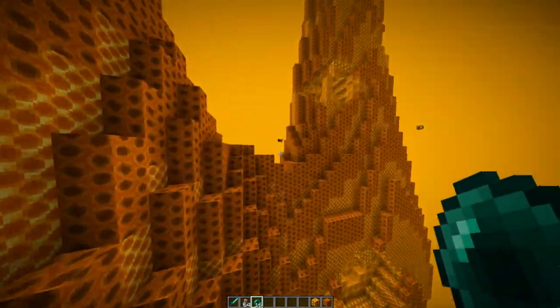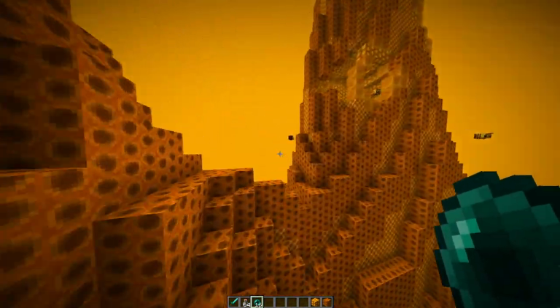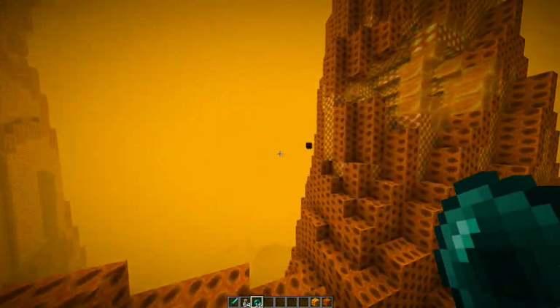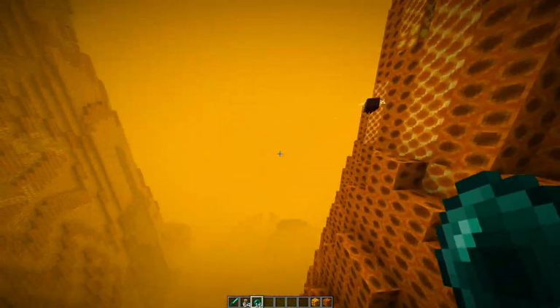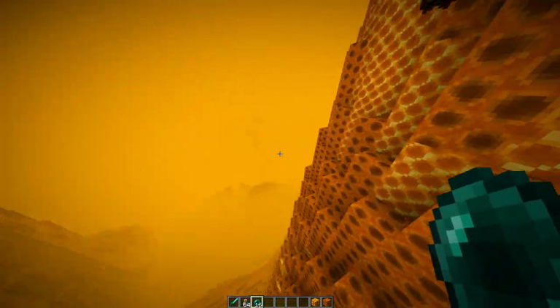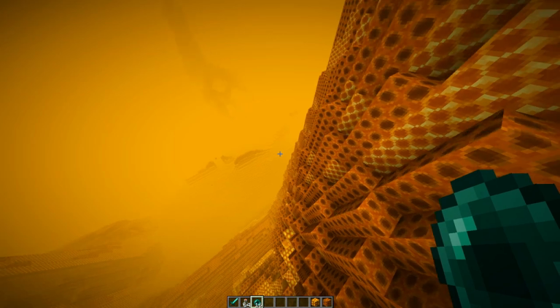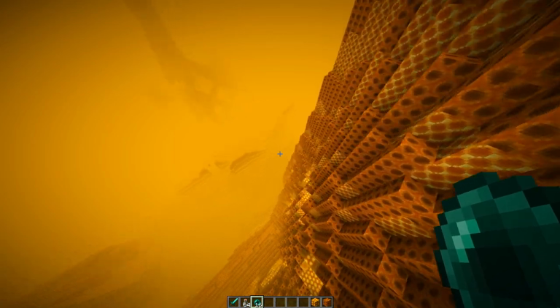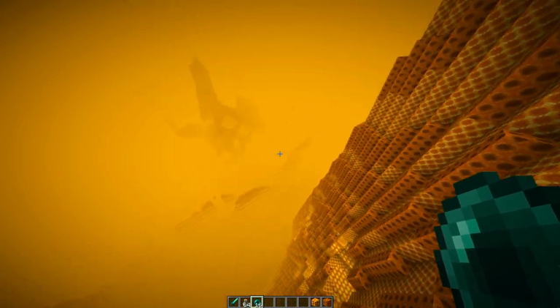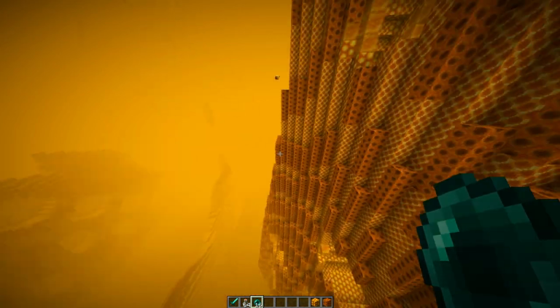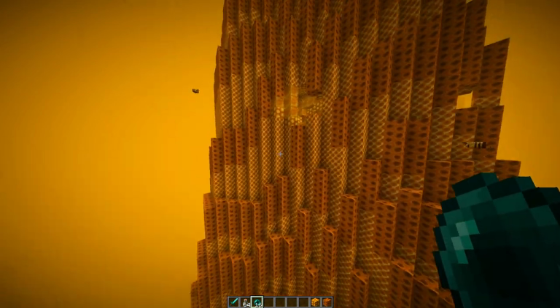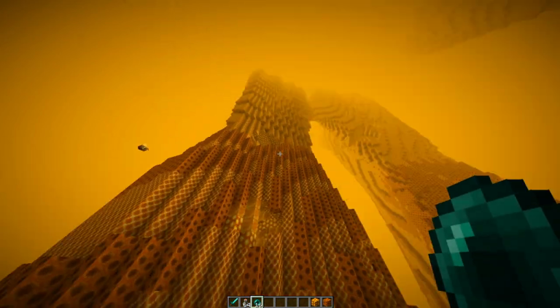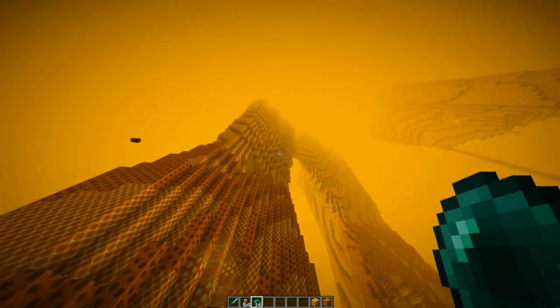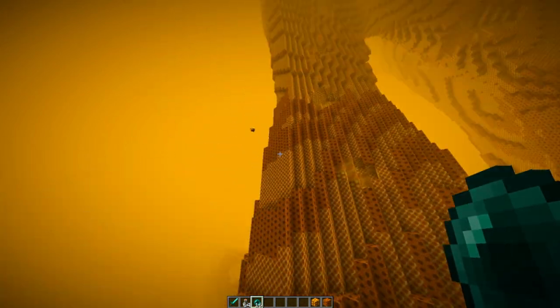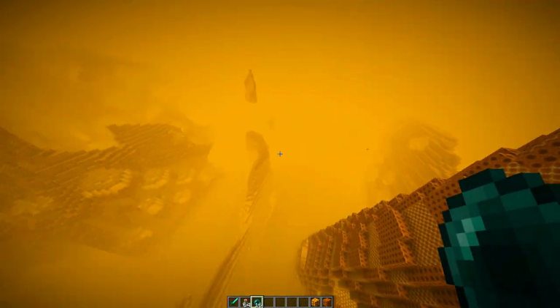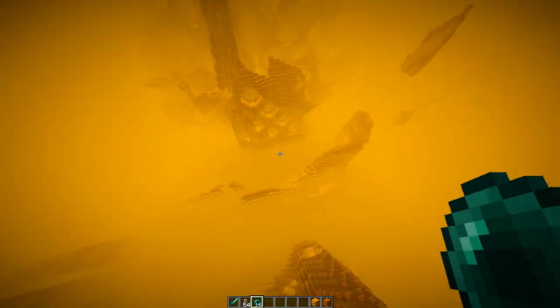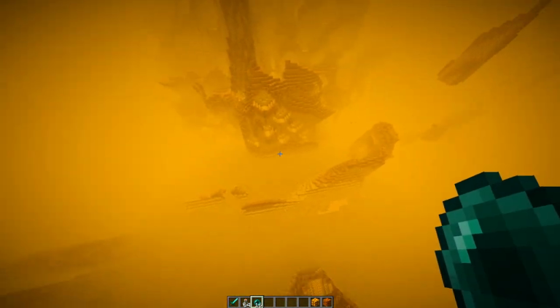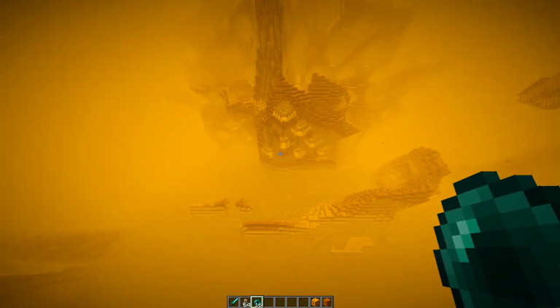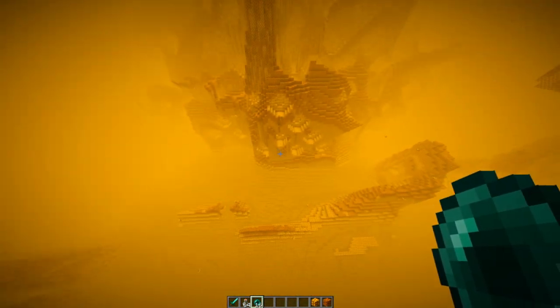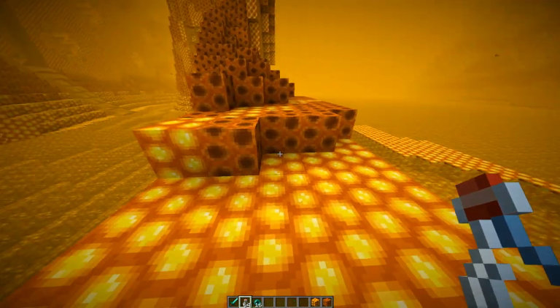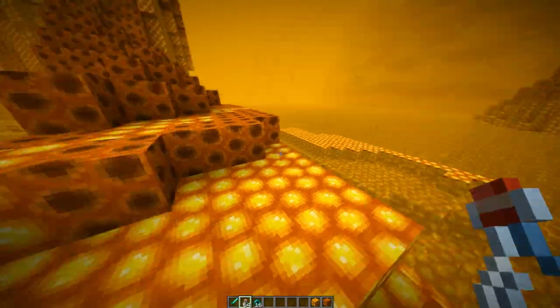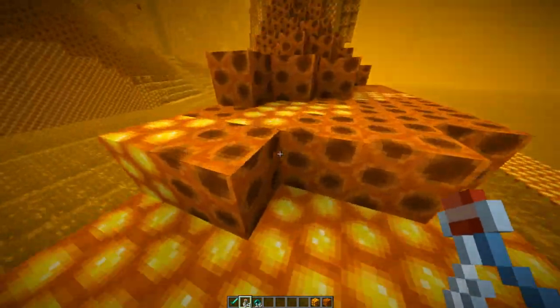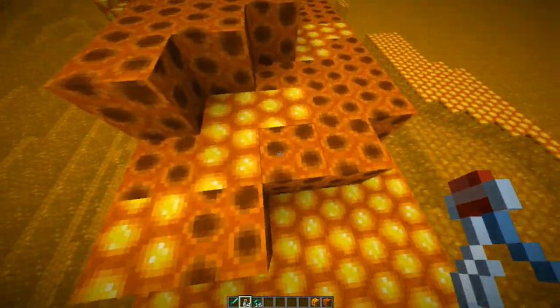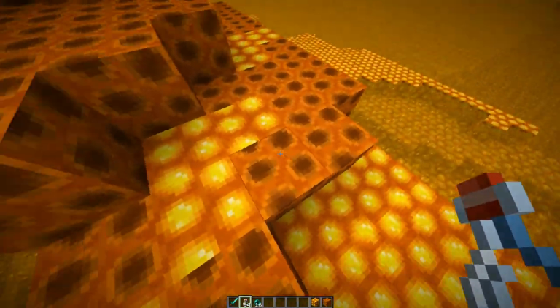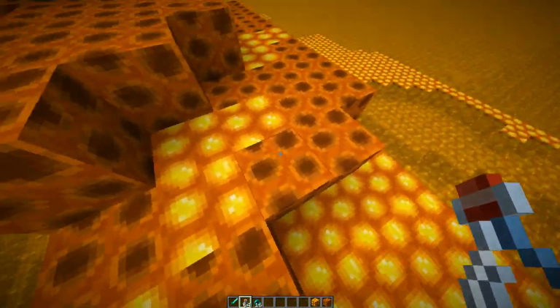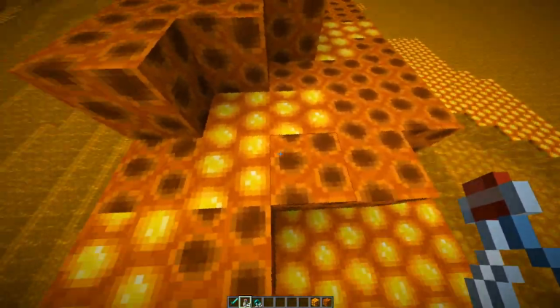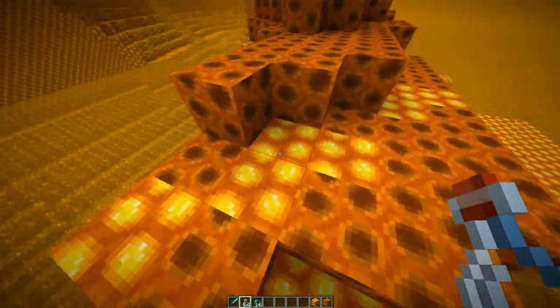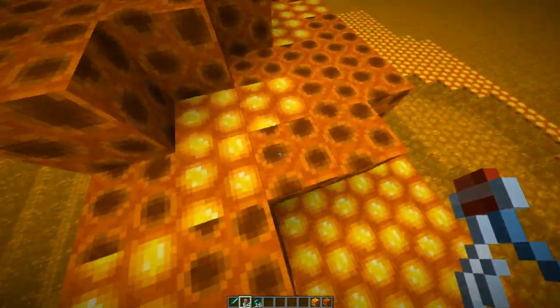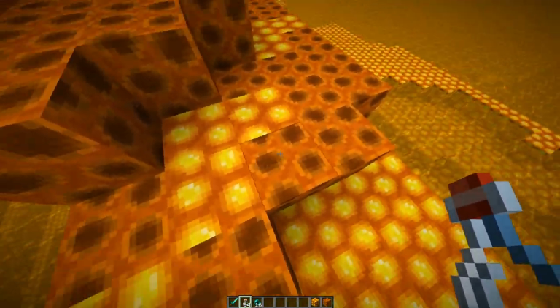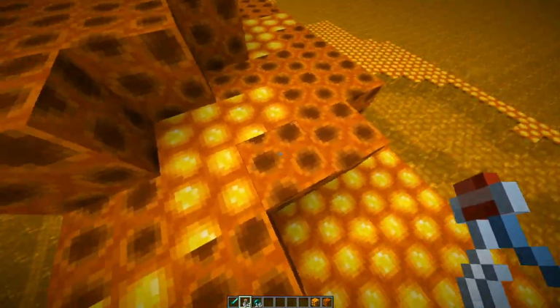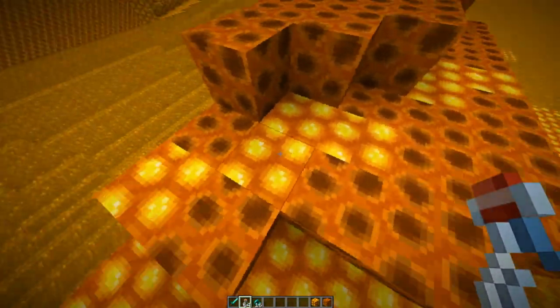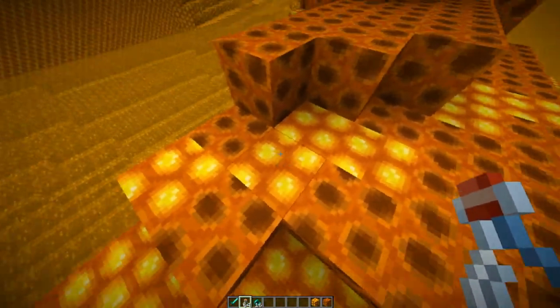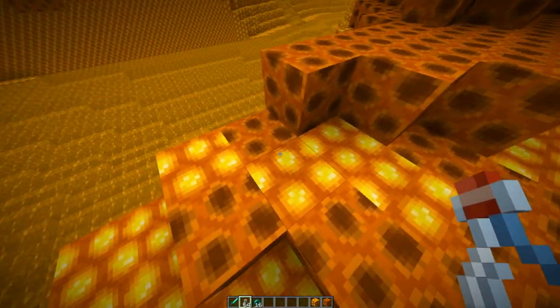As you can see, it is a ginormous dimension that adds way more honeycombs than you're probably ever going to need. You can actually see these new blocks, because these are porous honeycomb blocks. These are empty ones, and these are filled ones.